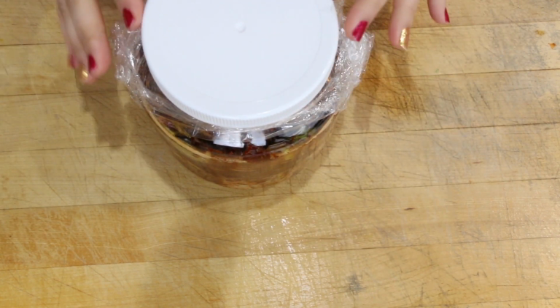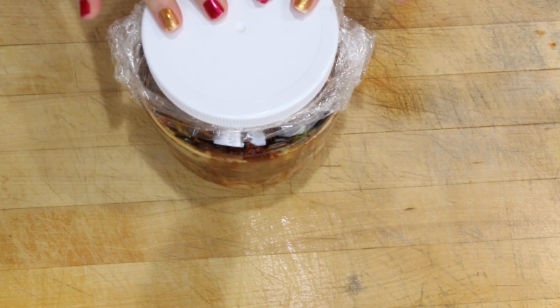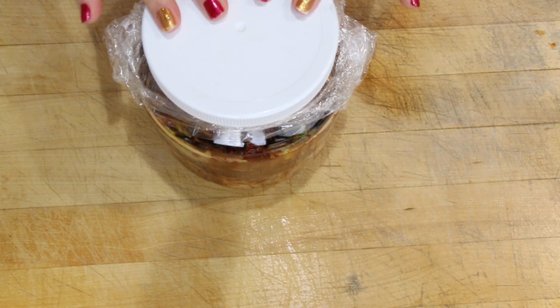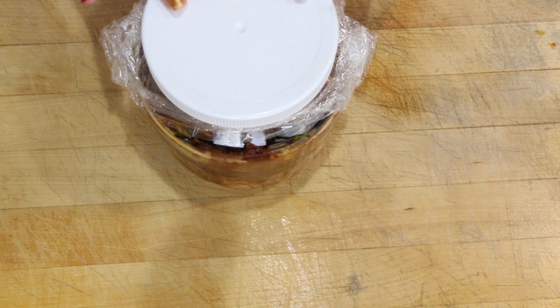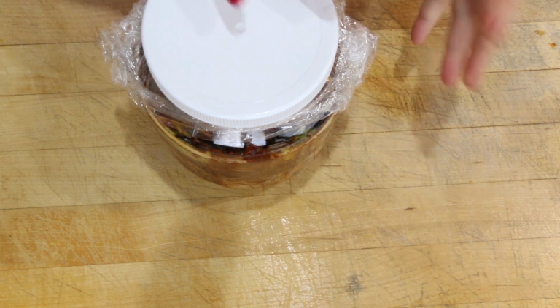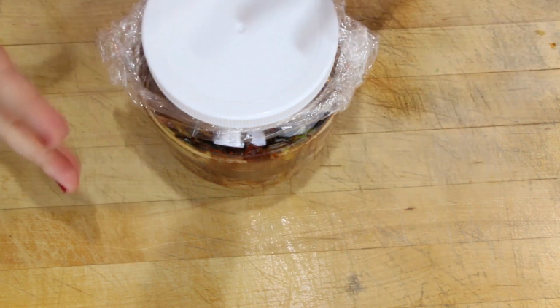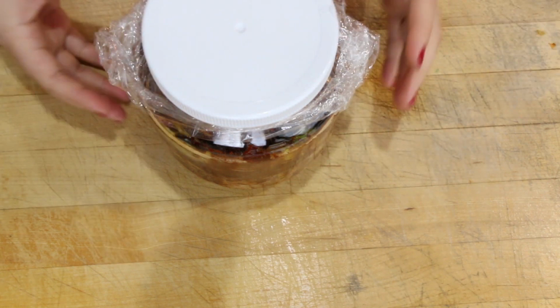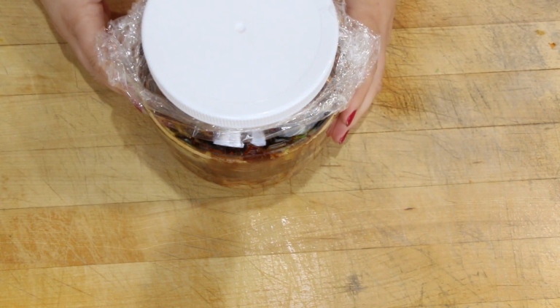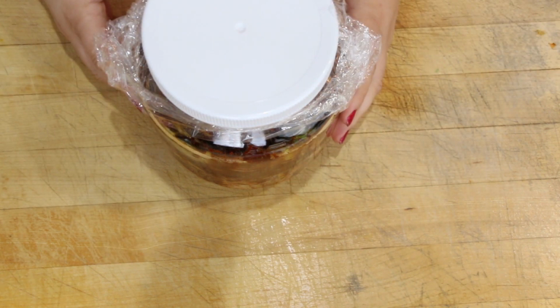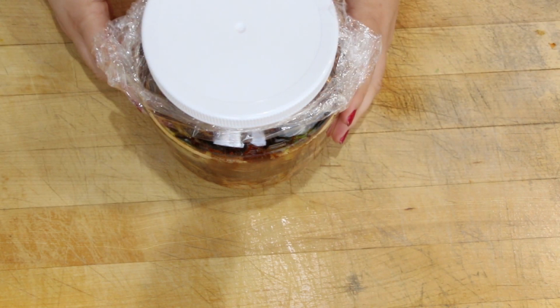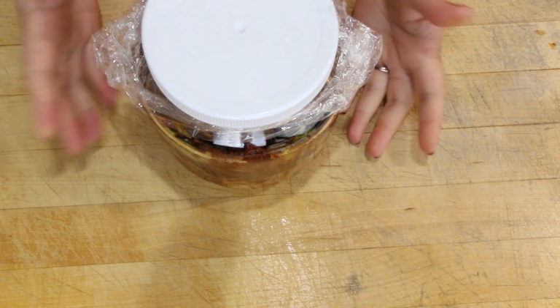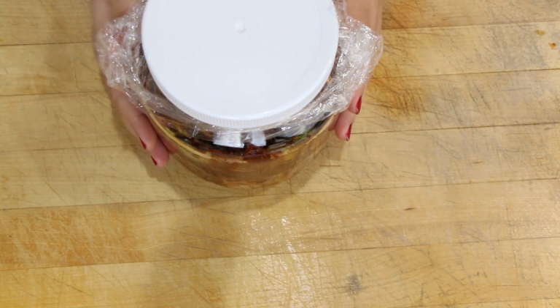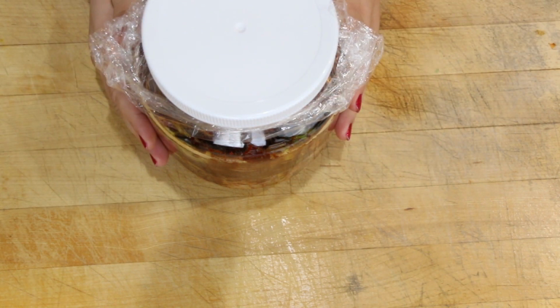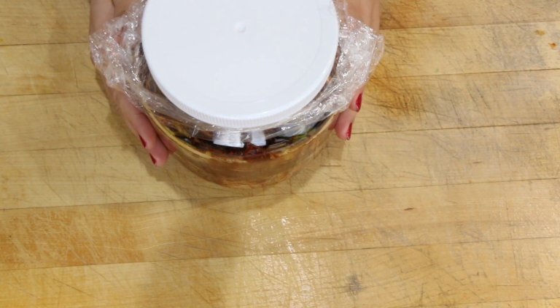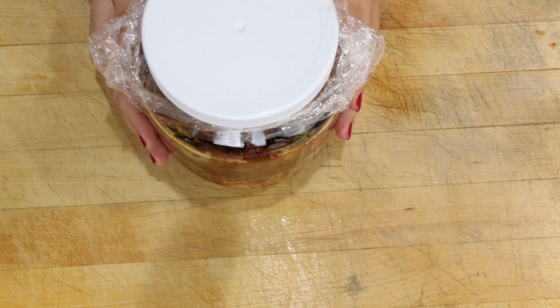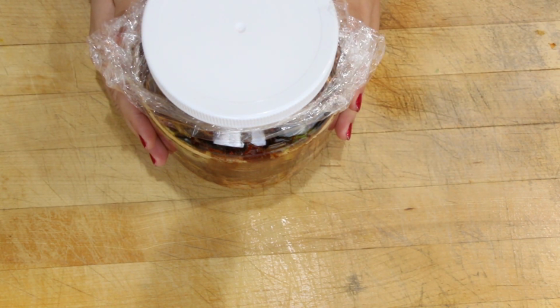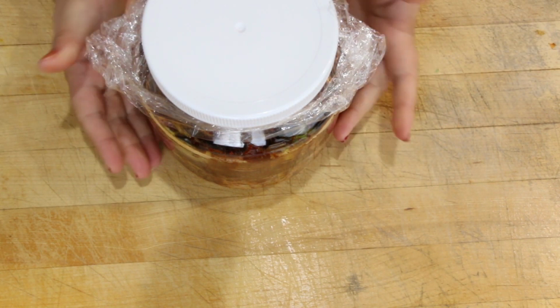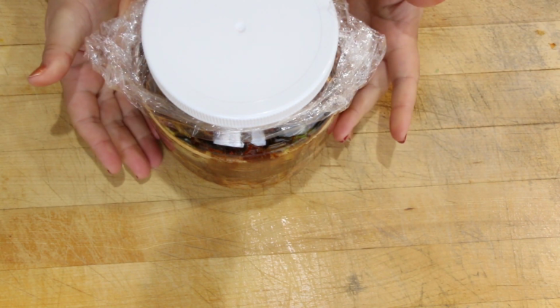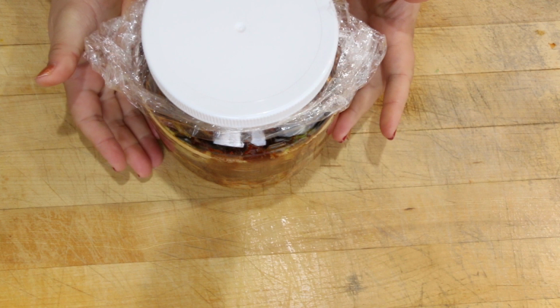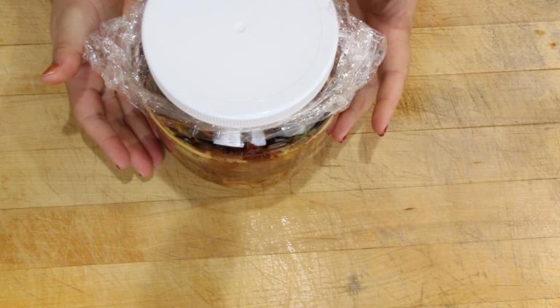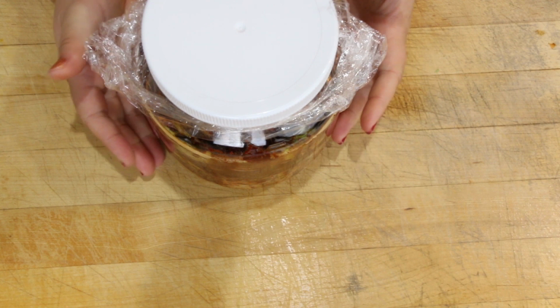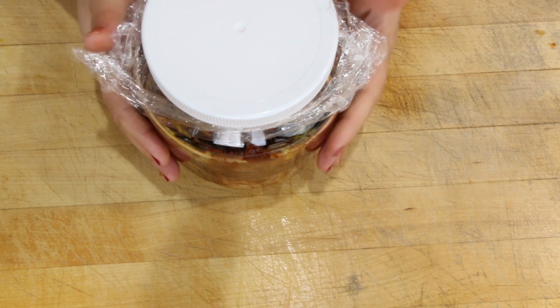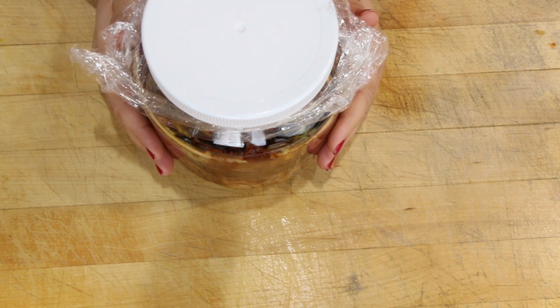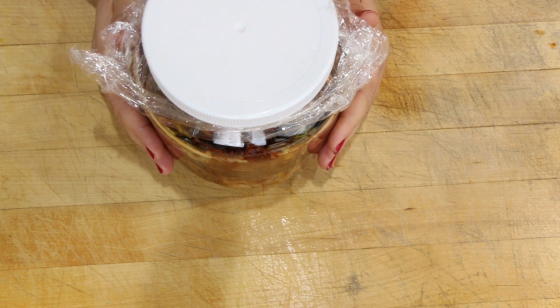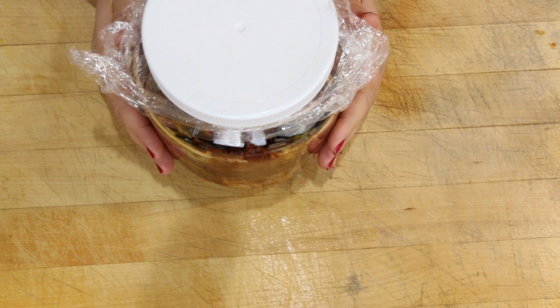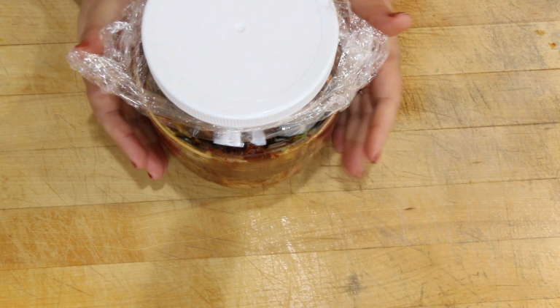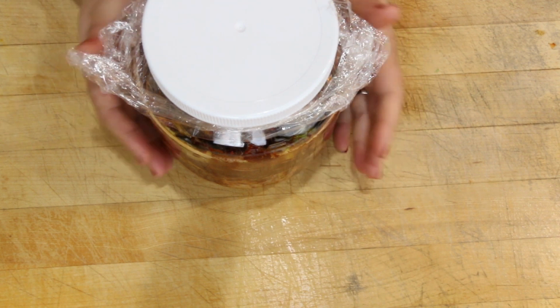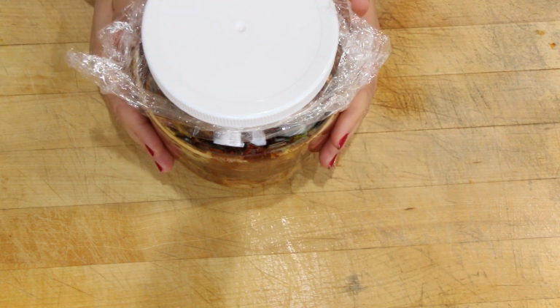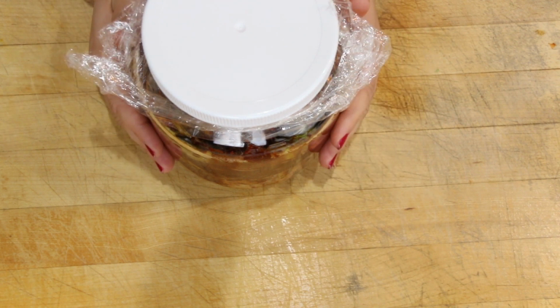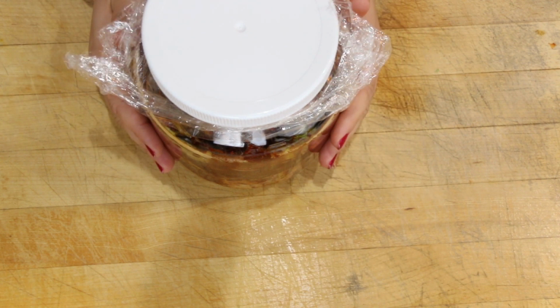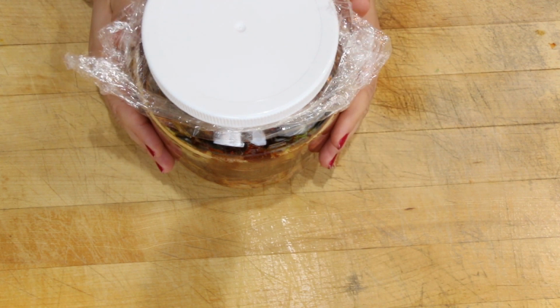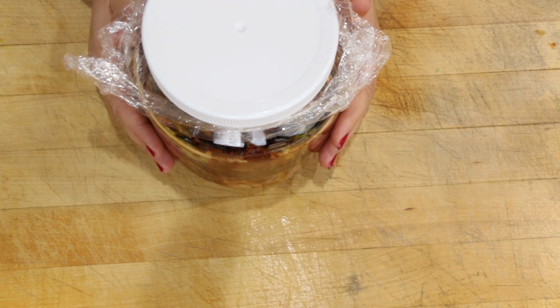Don't worry, there's a use for every stage of kimchi. I hope you enjoyed this recipe. If you make it, please share a picture with me — like, subscribe, comment, and share!